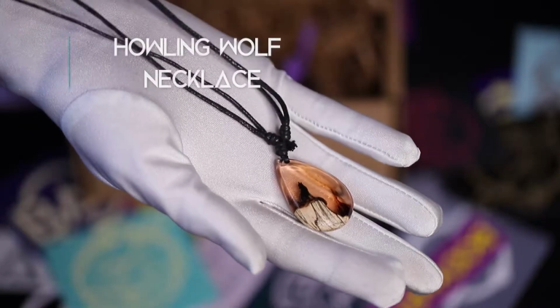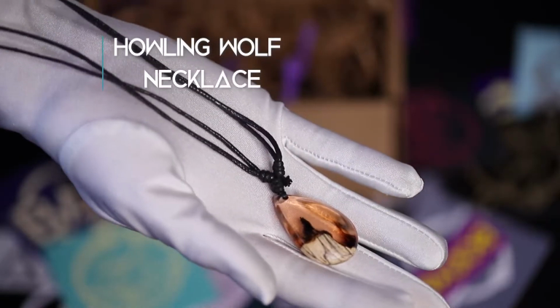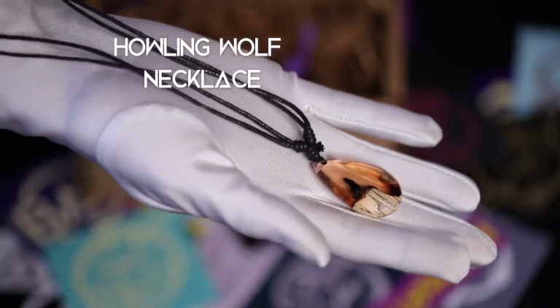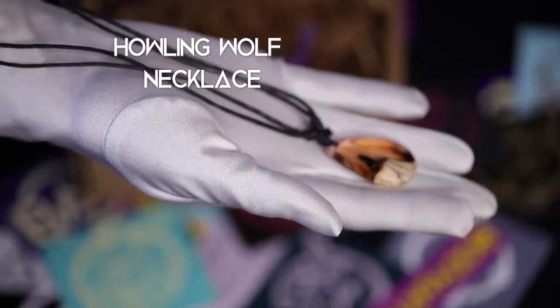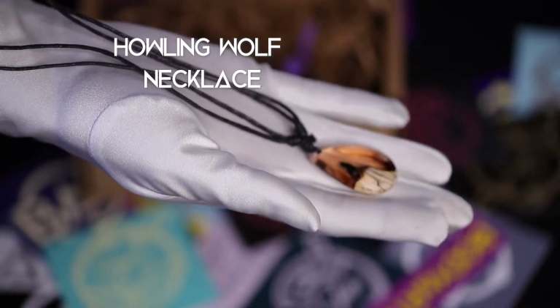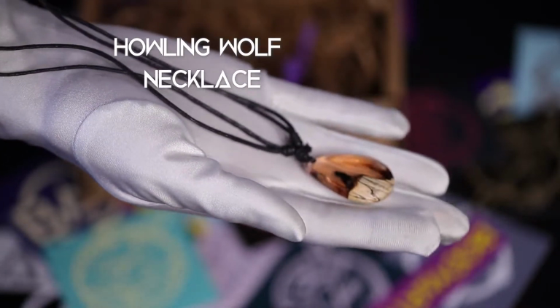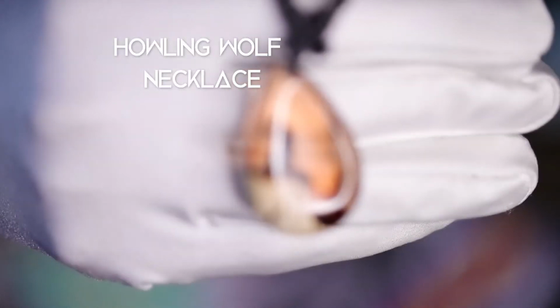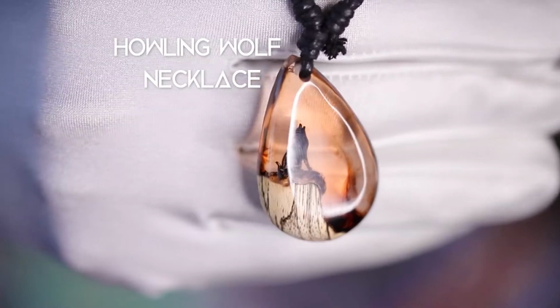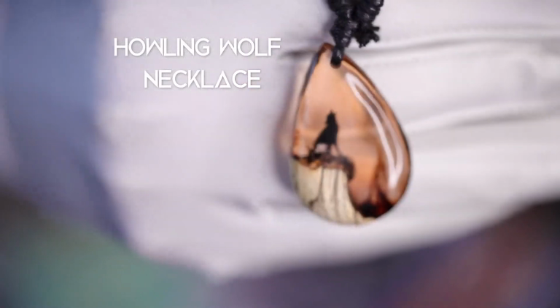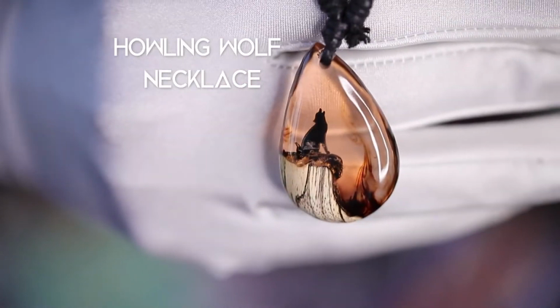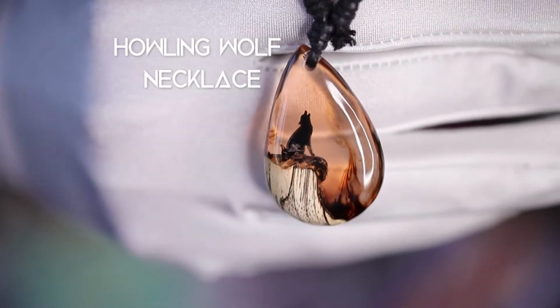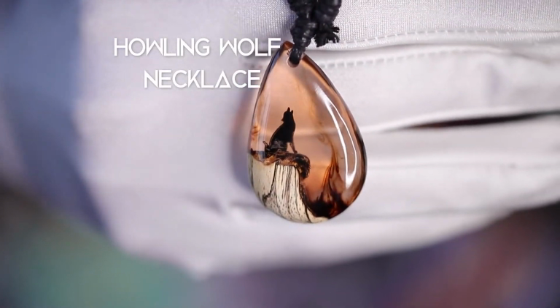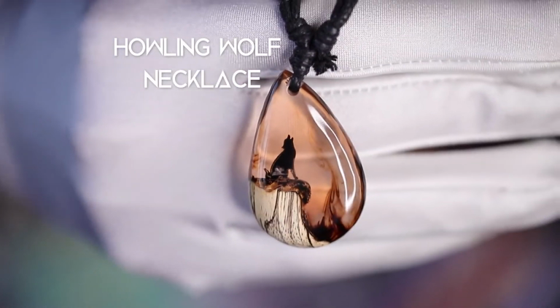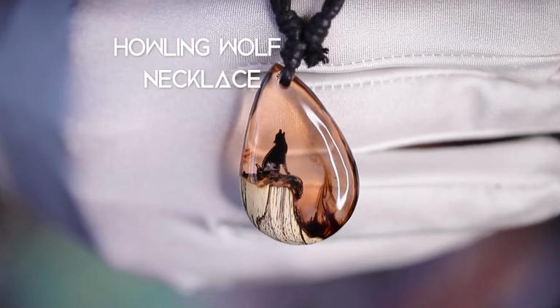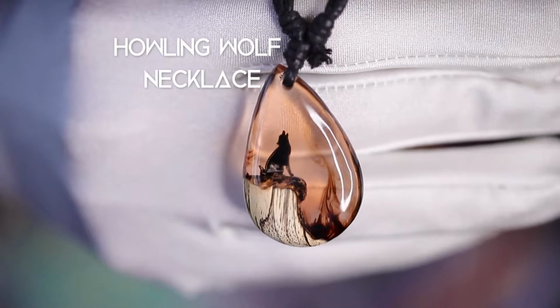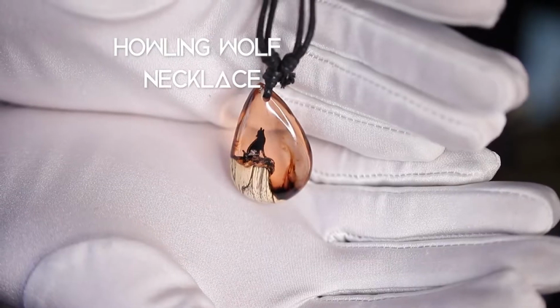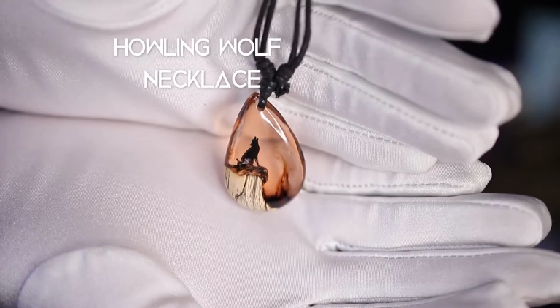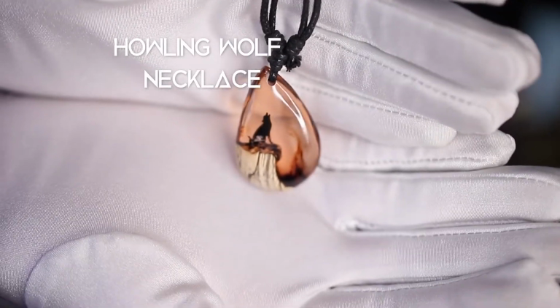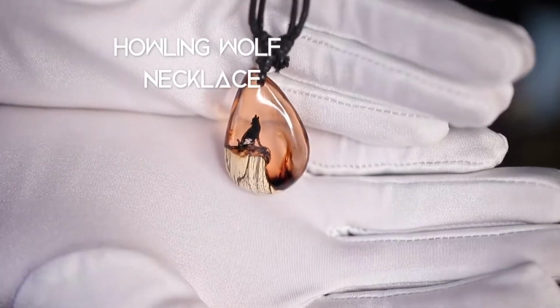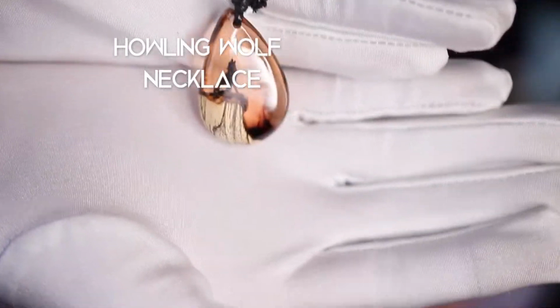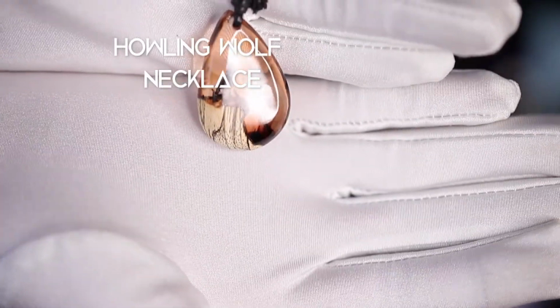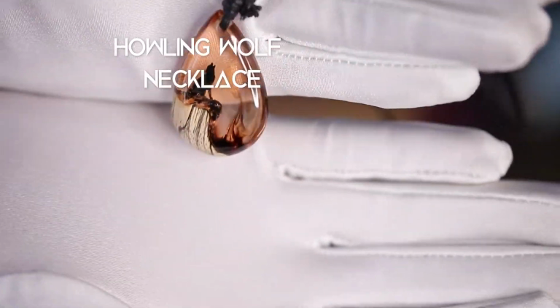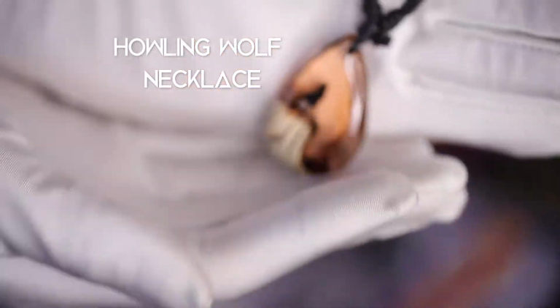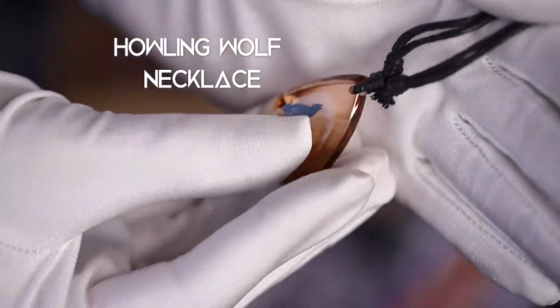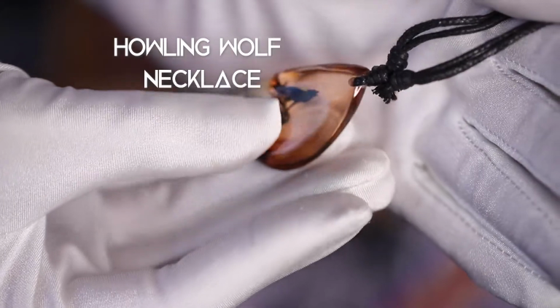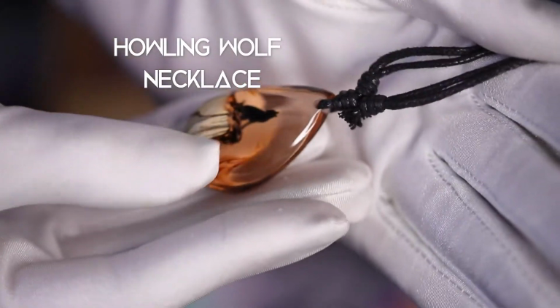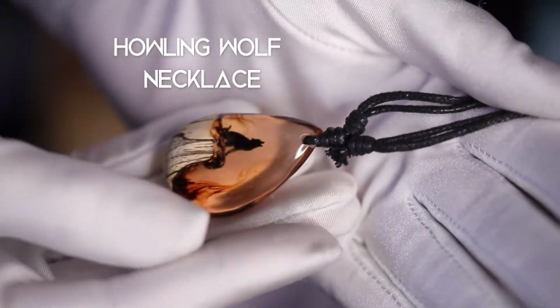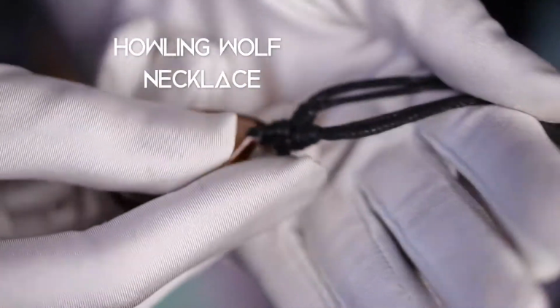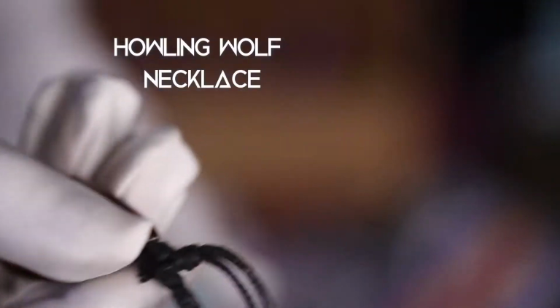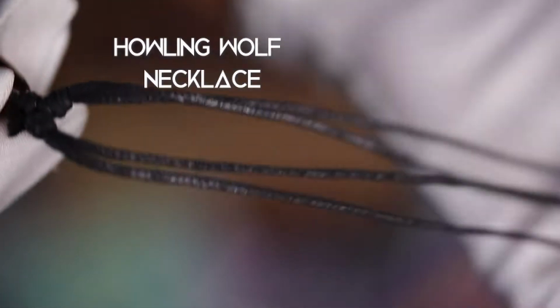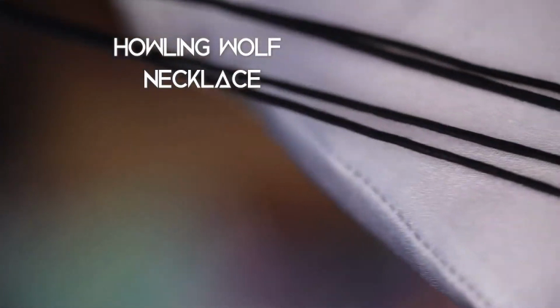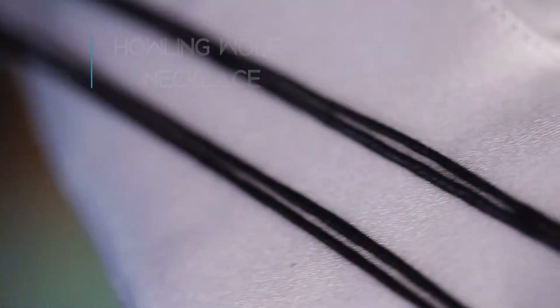Tap into nature with this Howling Wolf necklace. The eye-catching pendant made from wood and resin measures 39 millimeters tall by 24.7 millimeters wide. The necklace cord is wax coated cotton and can be adjusted from 16 to 30 inches.